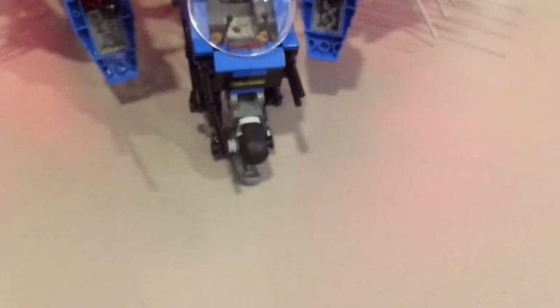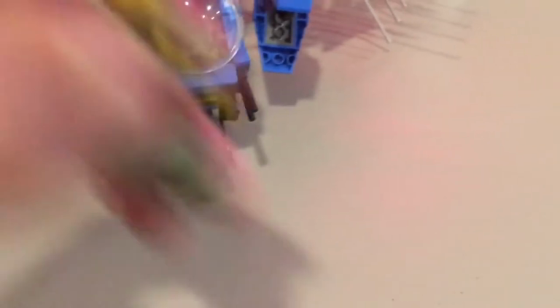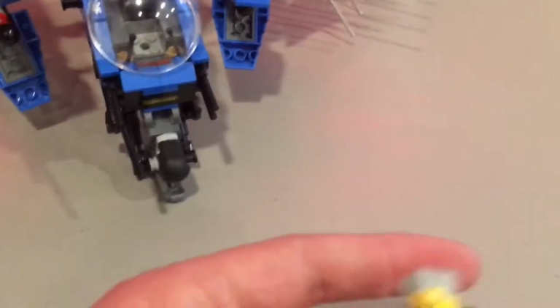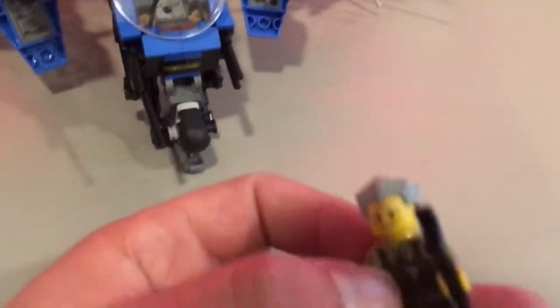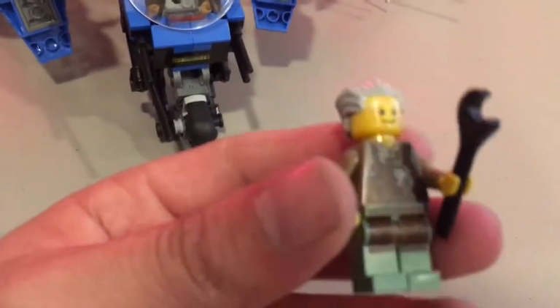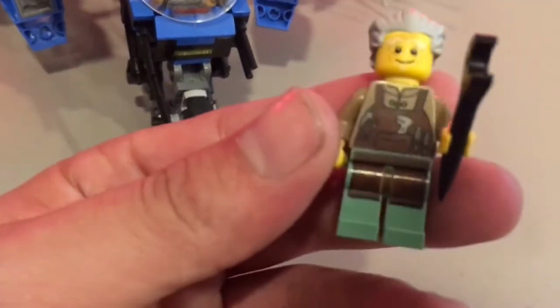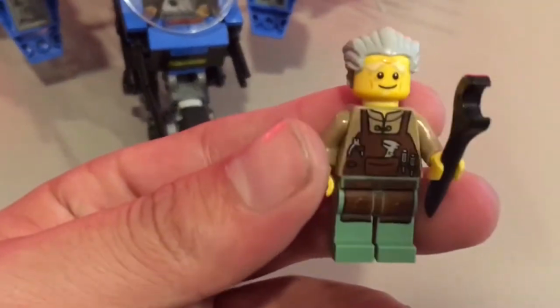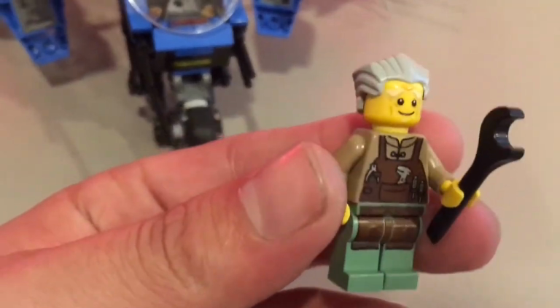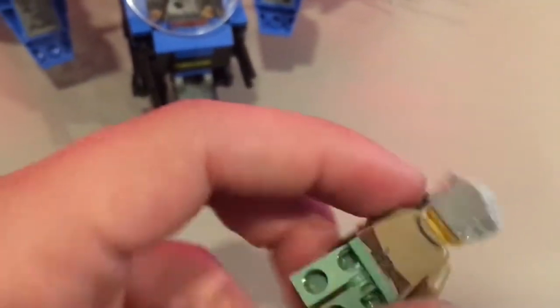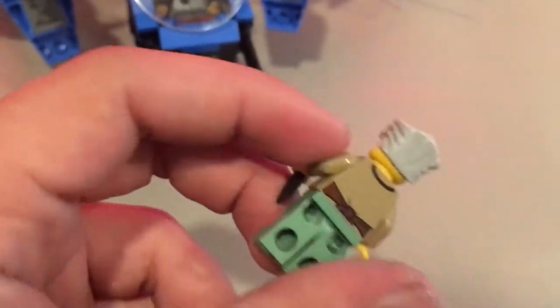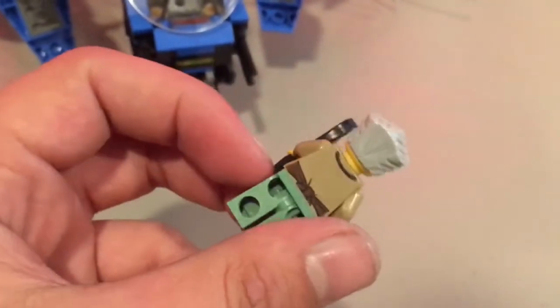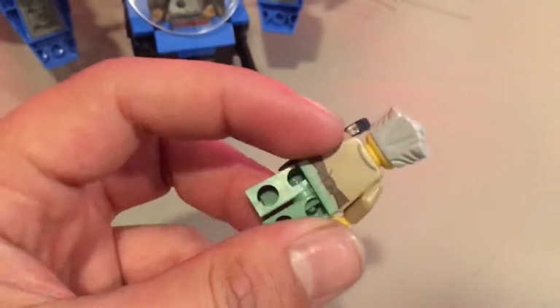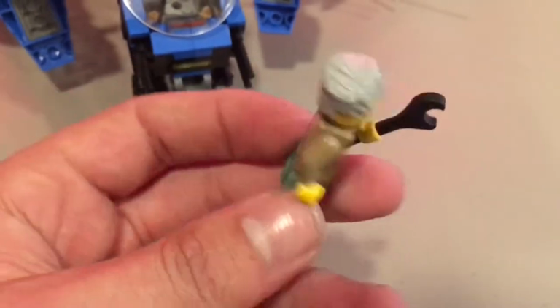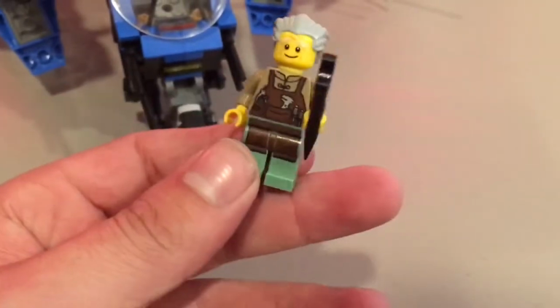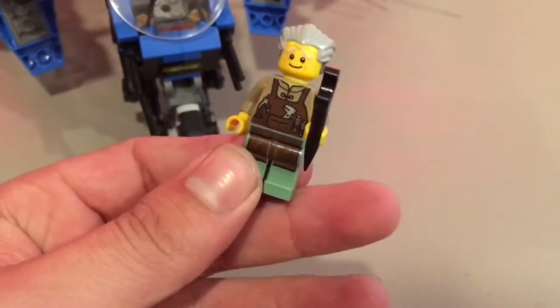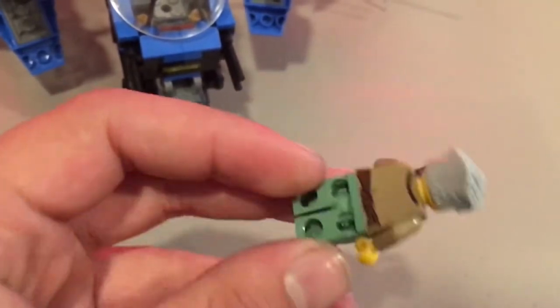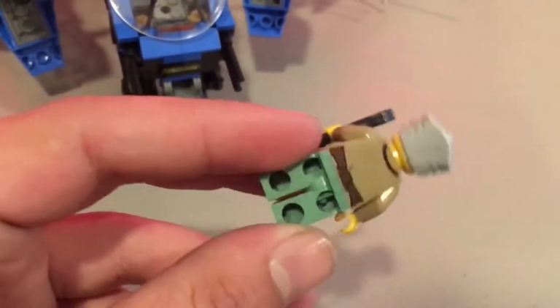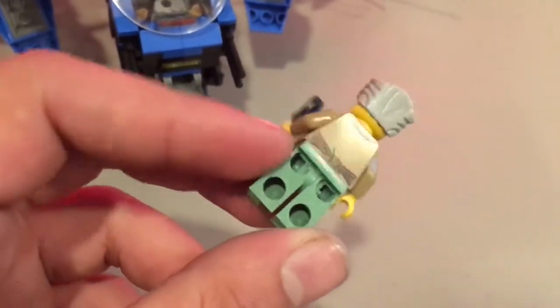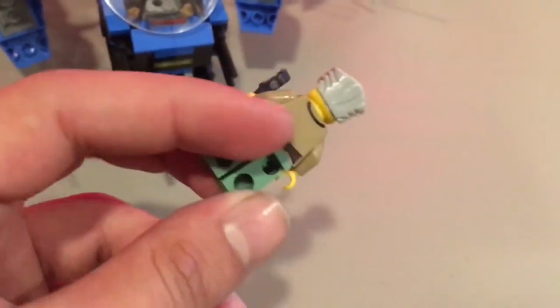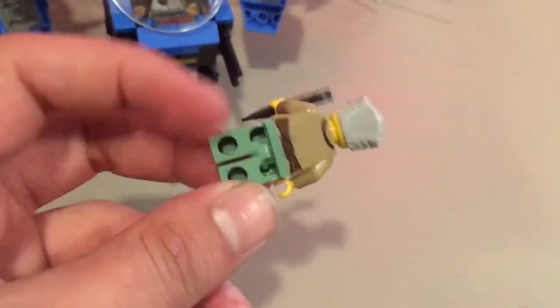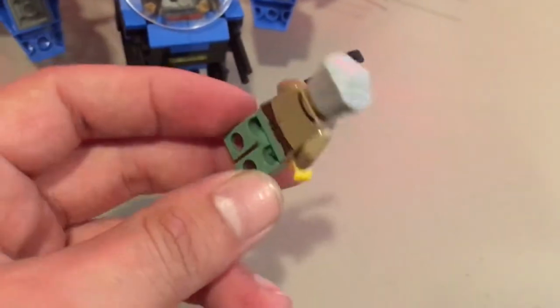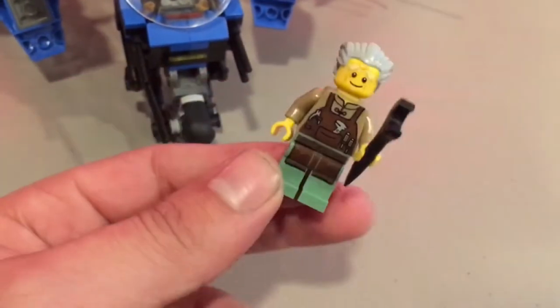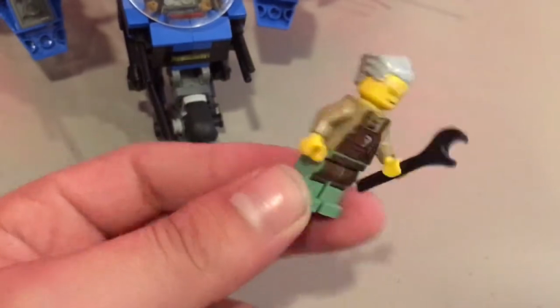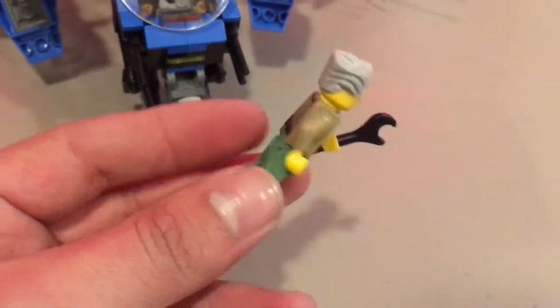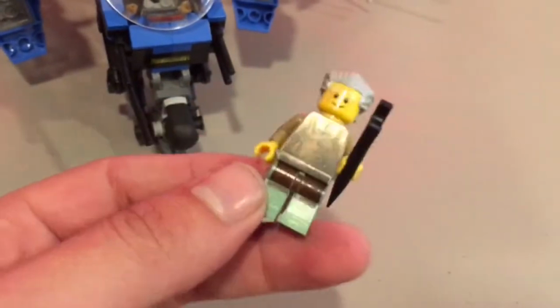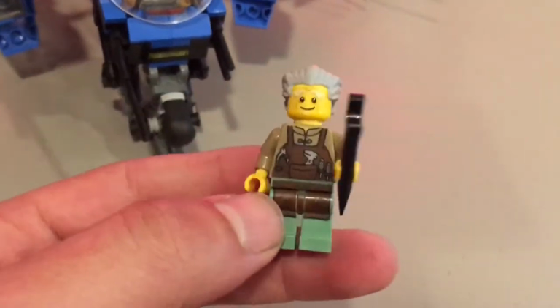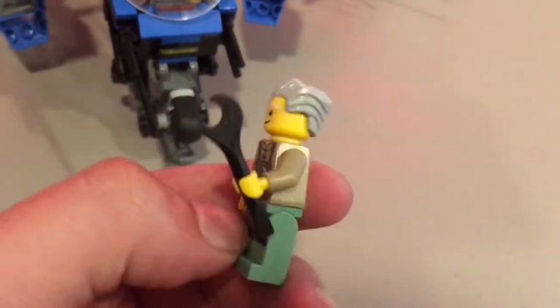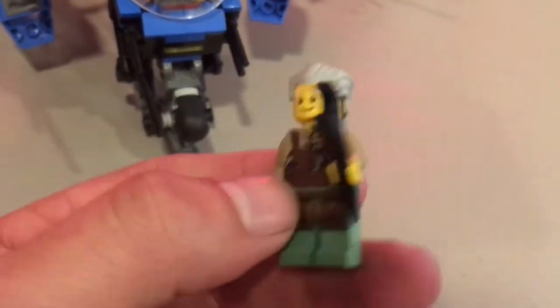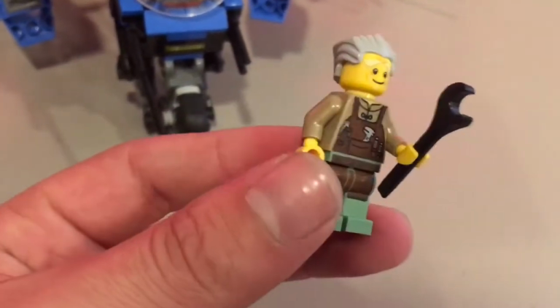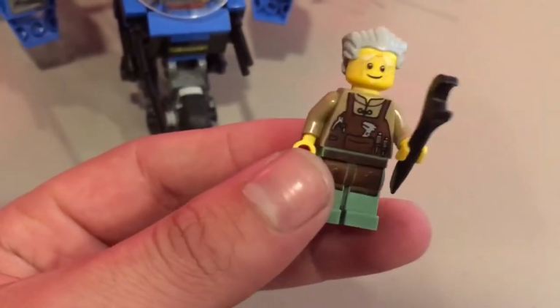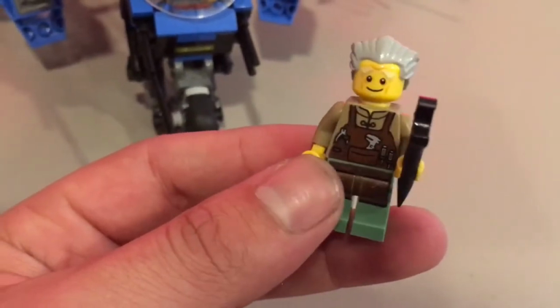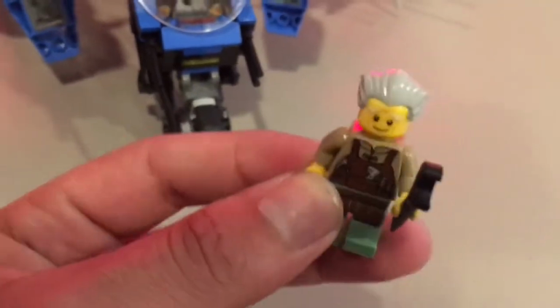Last but not least we have Ed, just an old man, Grandpa. He's got some cool Japanese style oriental clothing with this little wraparound and cool sand green colored pants. He's holding a wrench because he's probably ready to fix something.